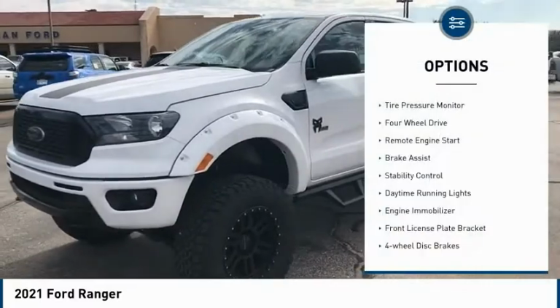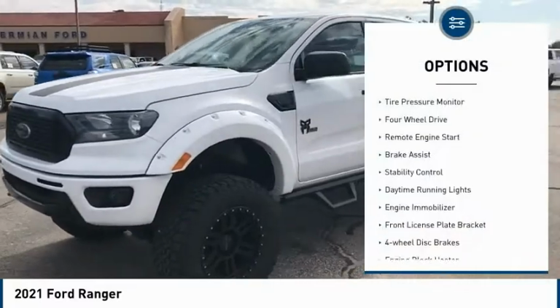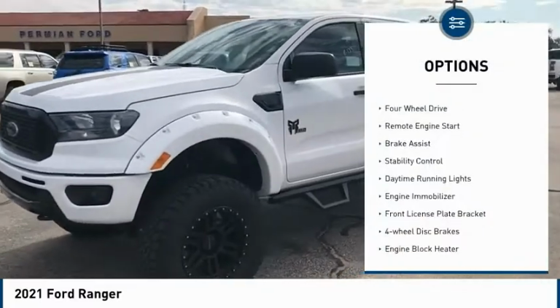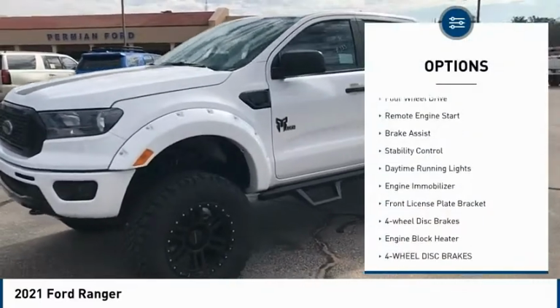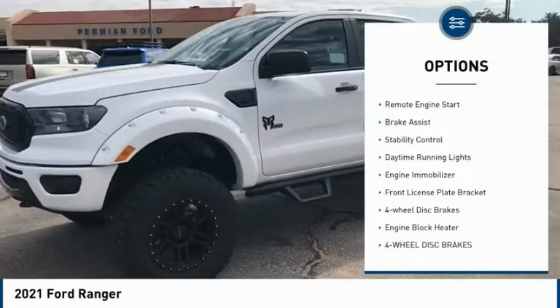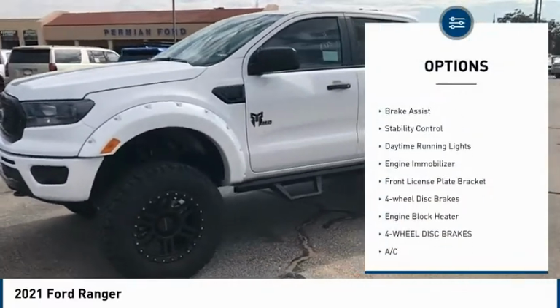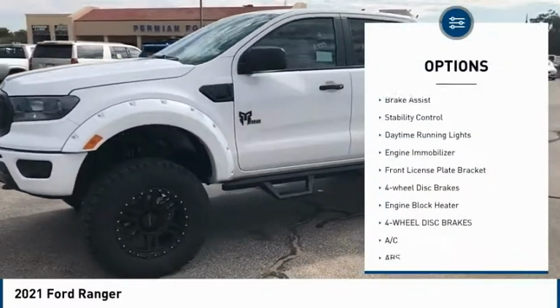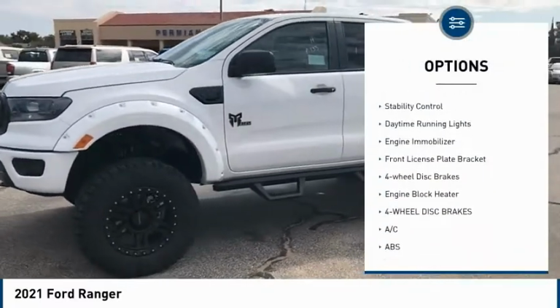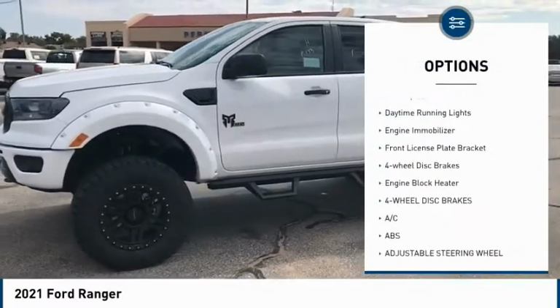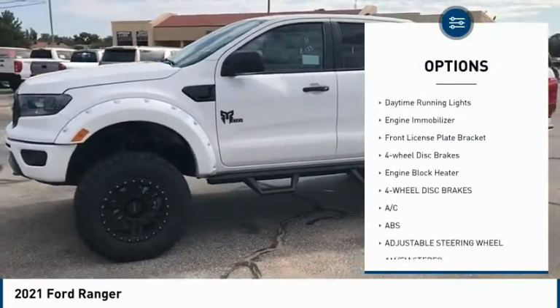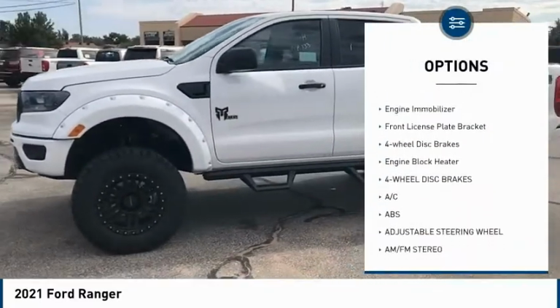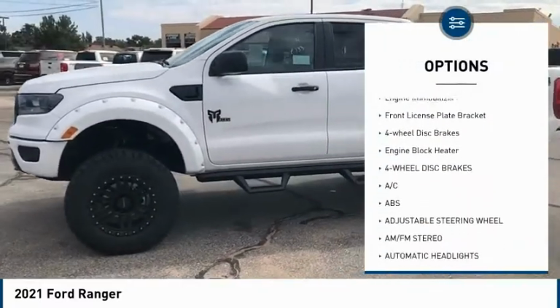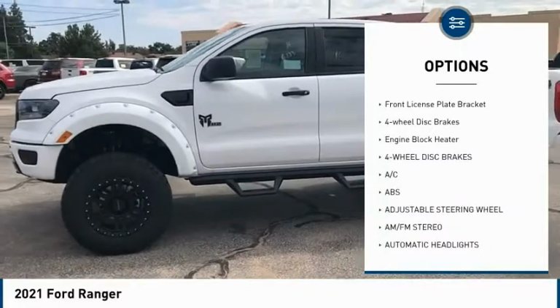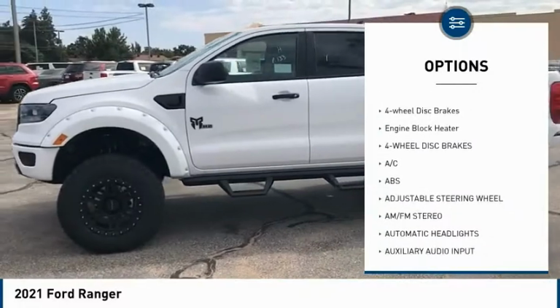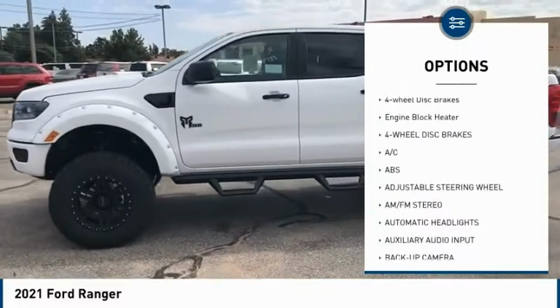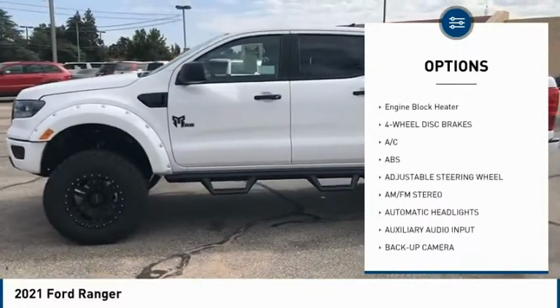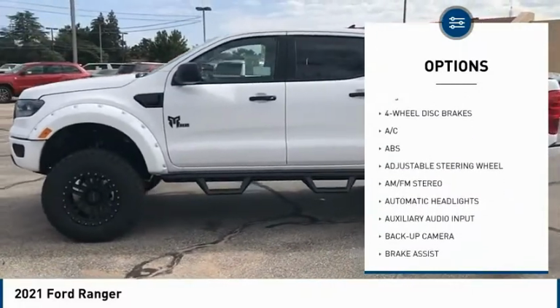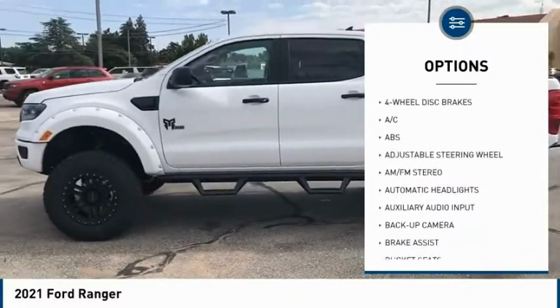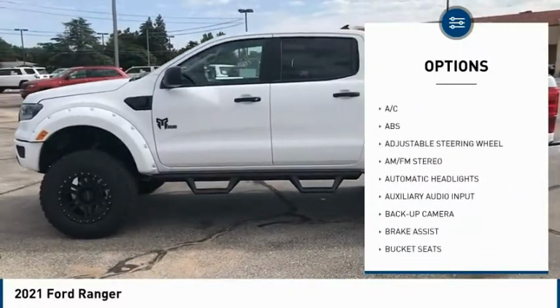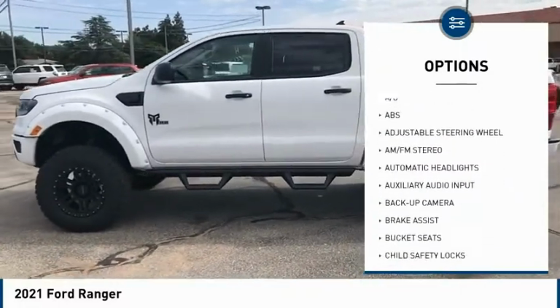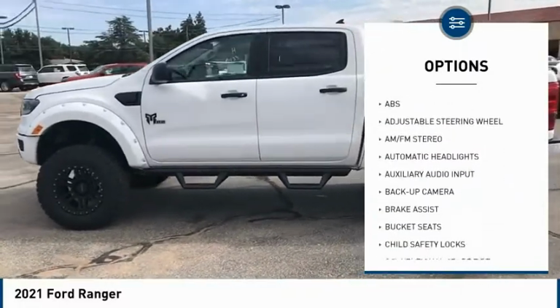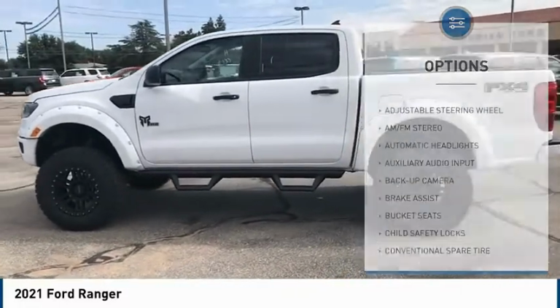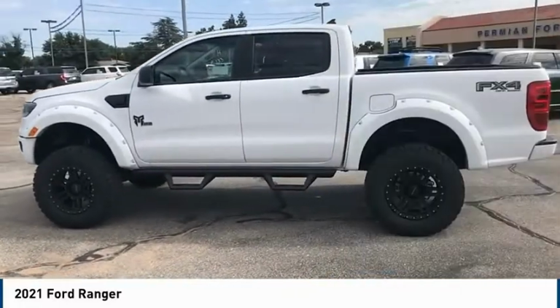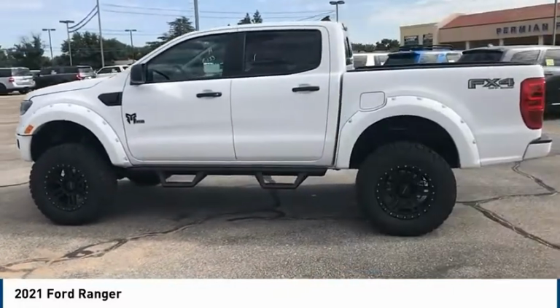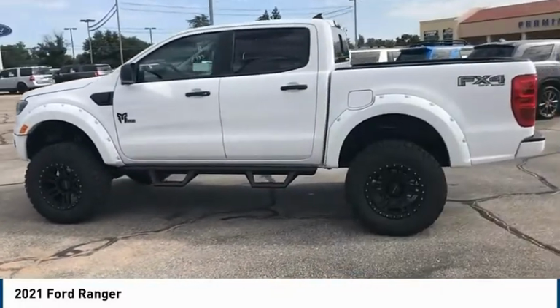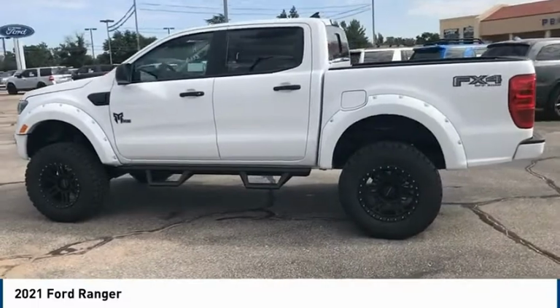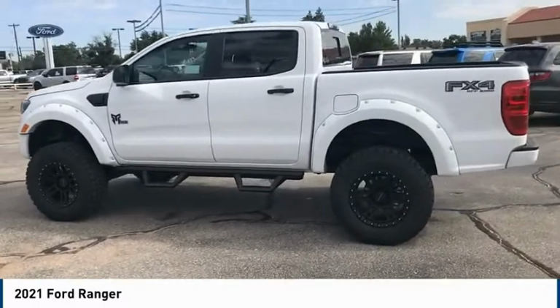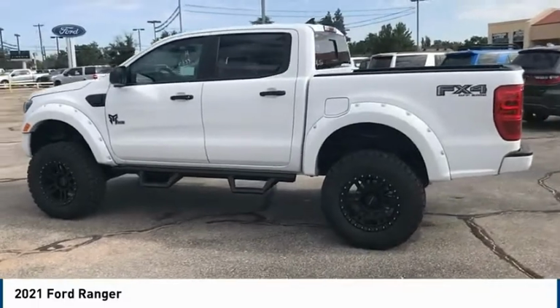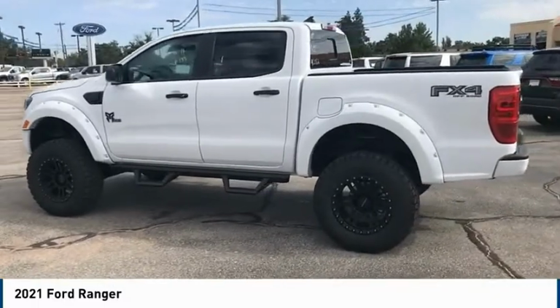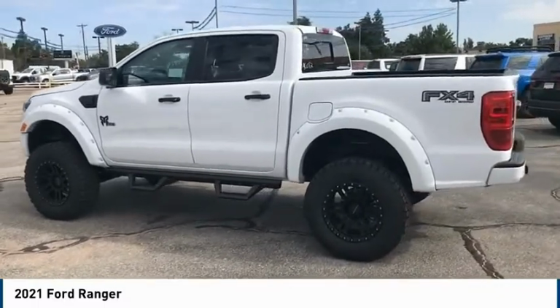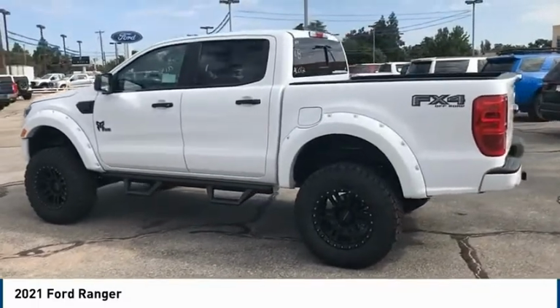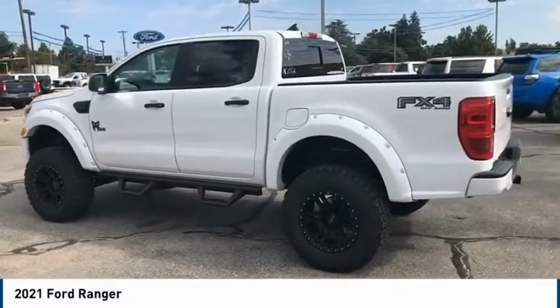Tire pressure monitor, four-wheel drive, remote engine start, brake assist, stability control, daytime running lights, engine immobilizer, front license plate bracket, four-wheel disc brakes, engine block heater.